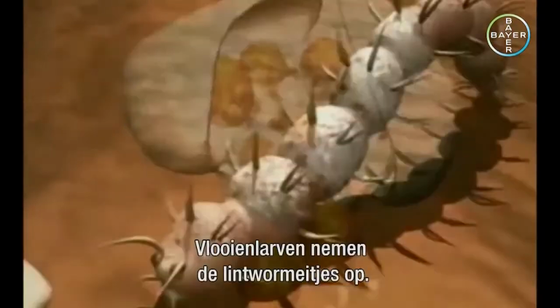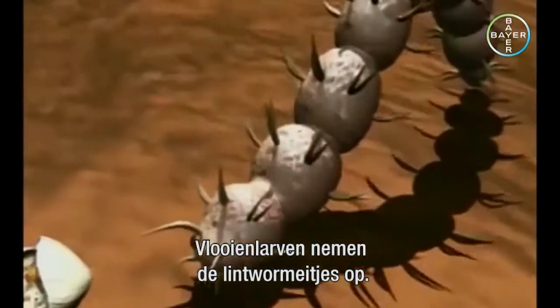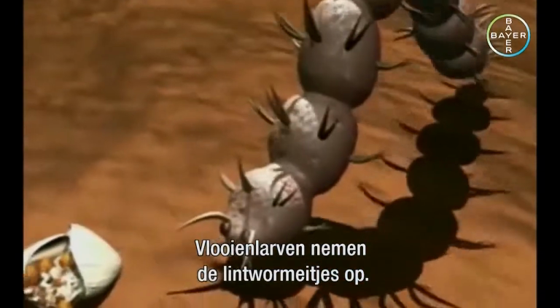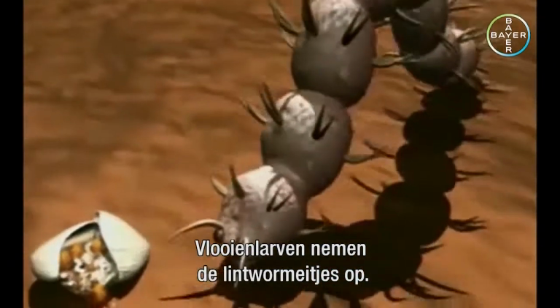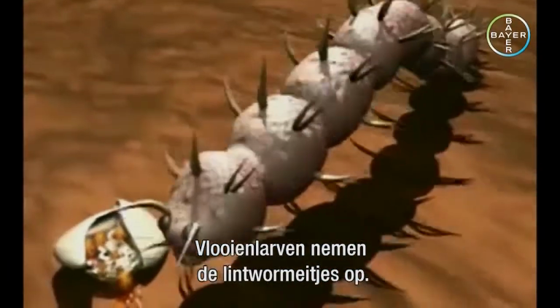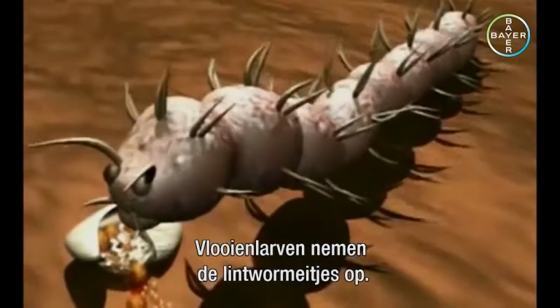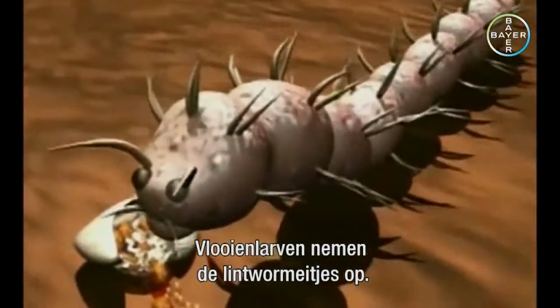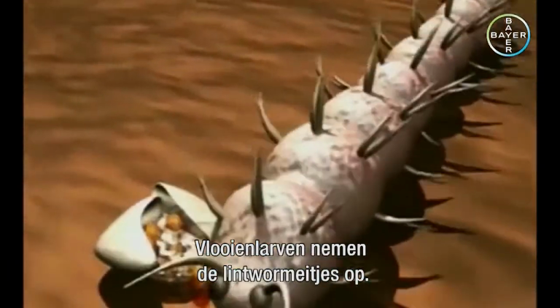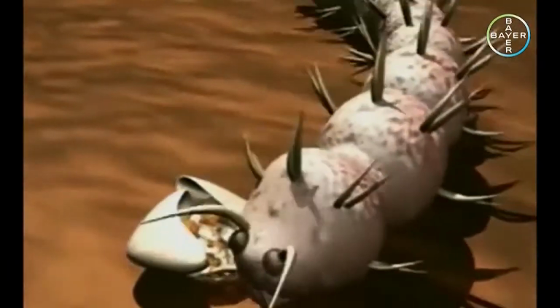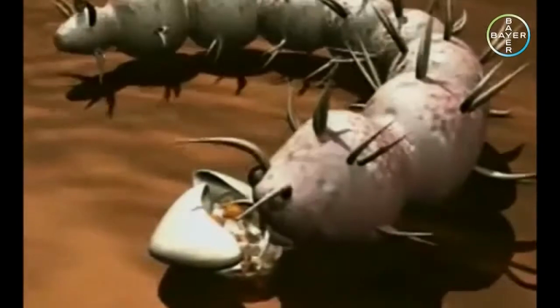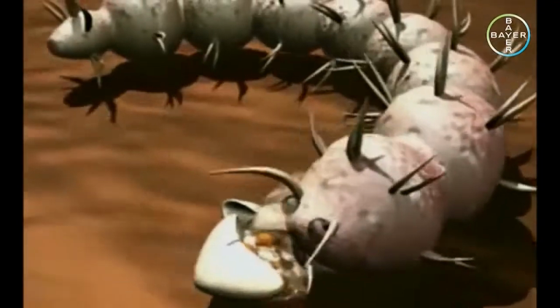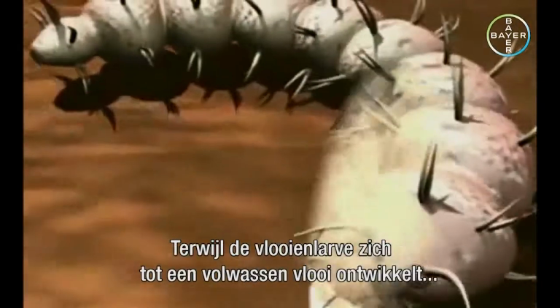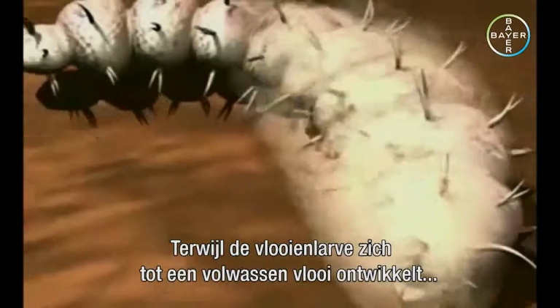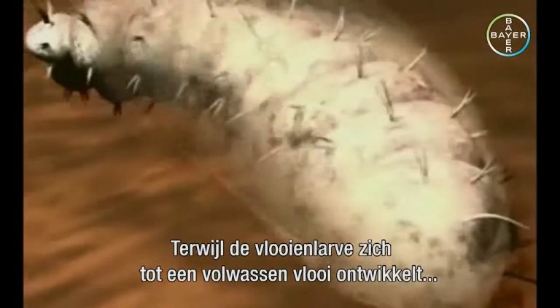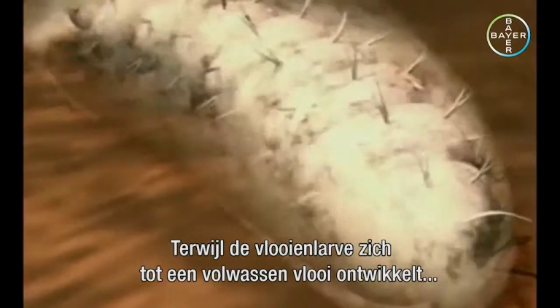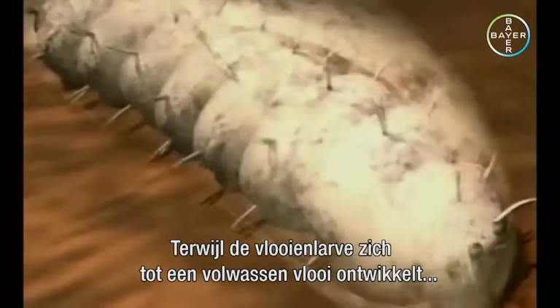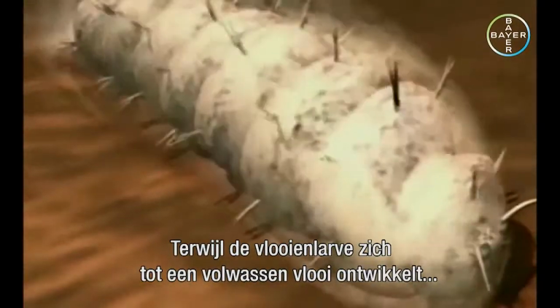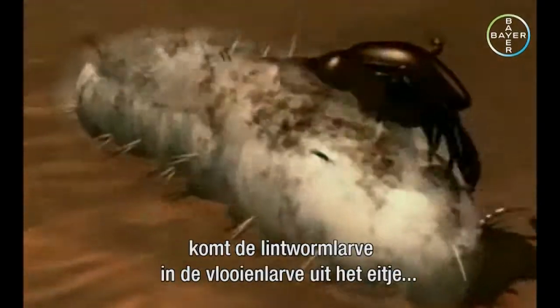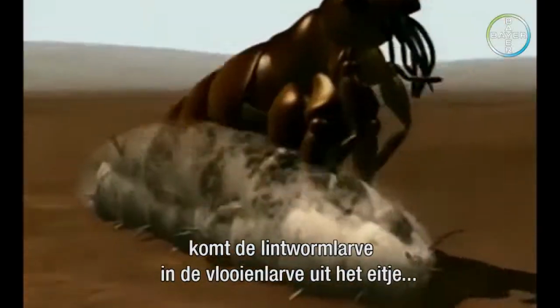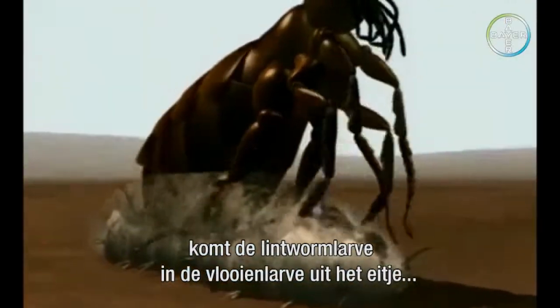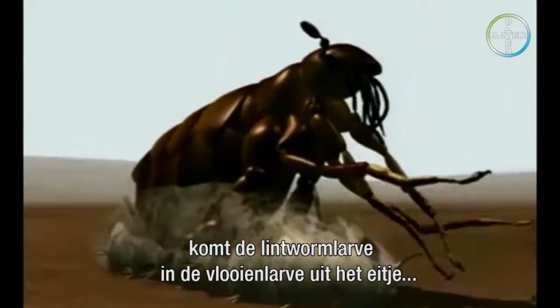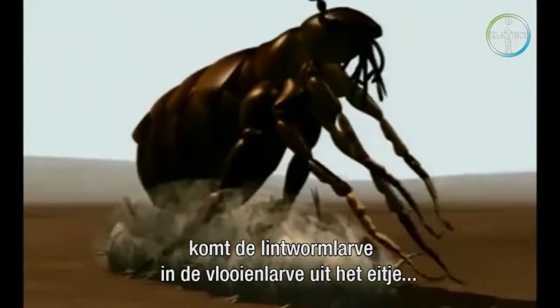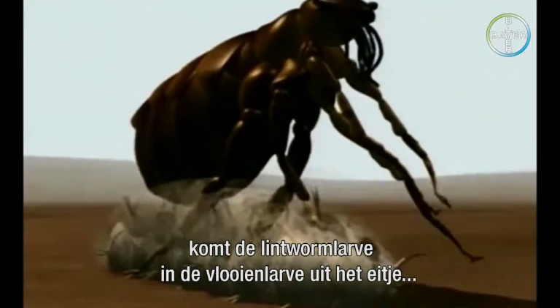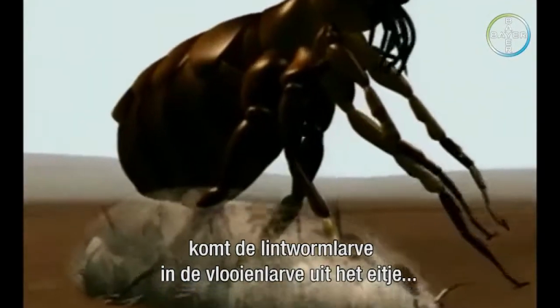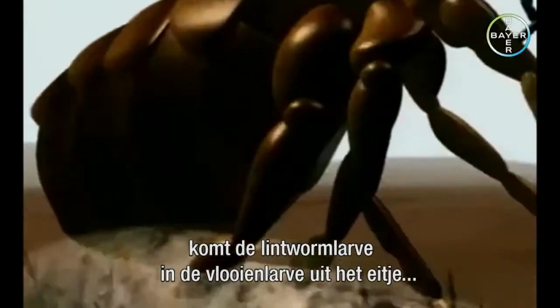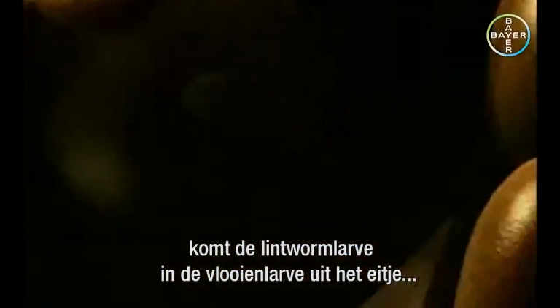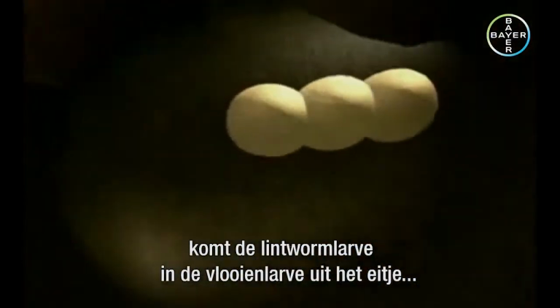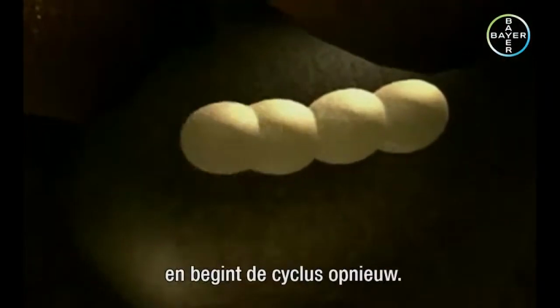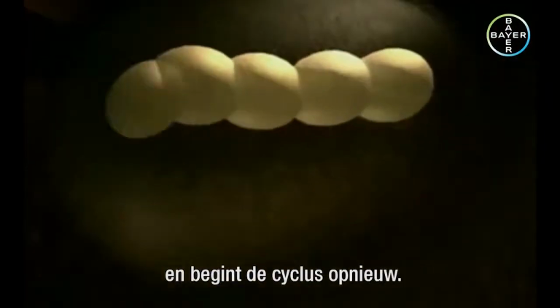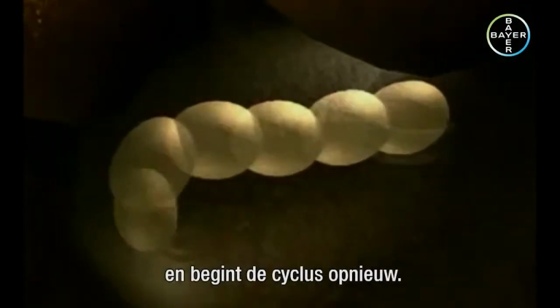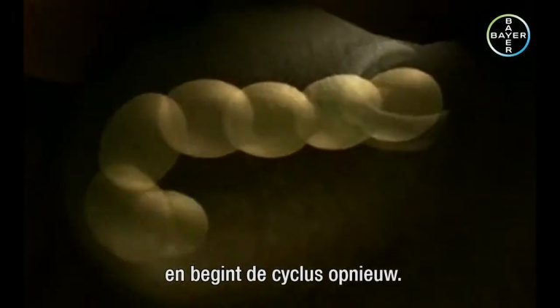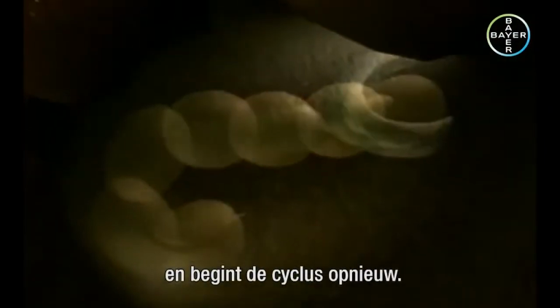Flea larvae swallow the tapeworm eggs. While the flea larva develops into an adult flea, the tapeworm larva inside it hatches from the tapeworm egg. And the cycle begins all over again.